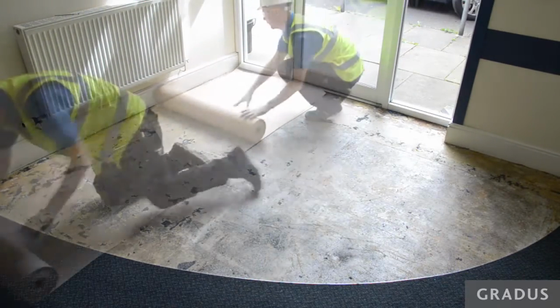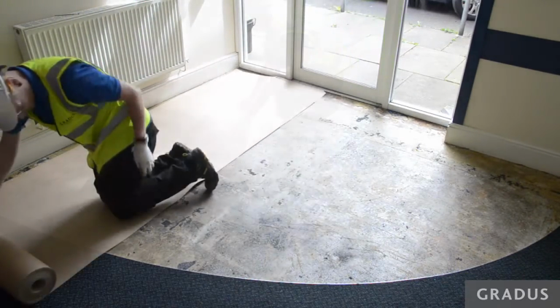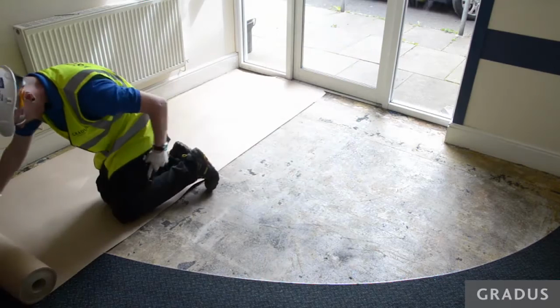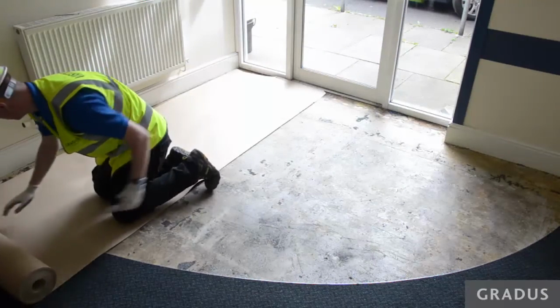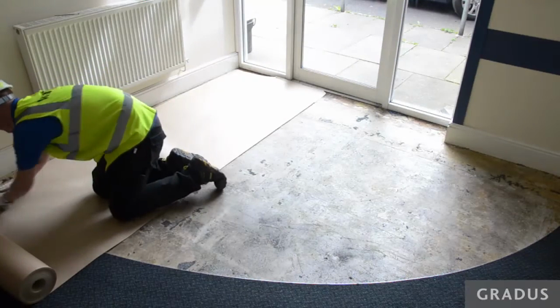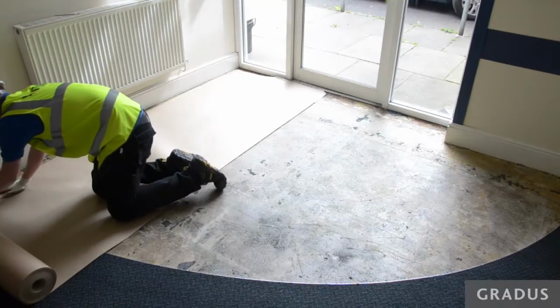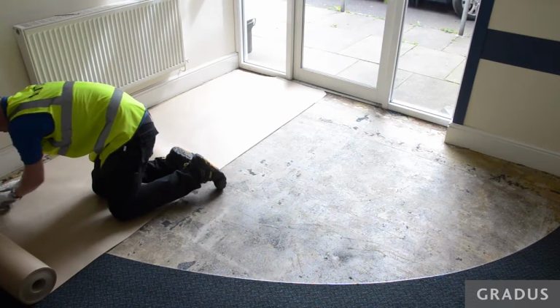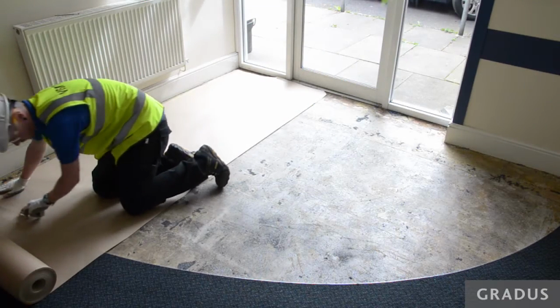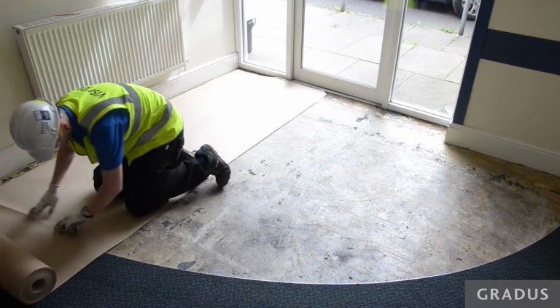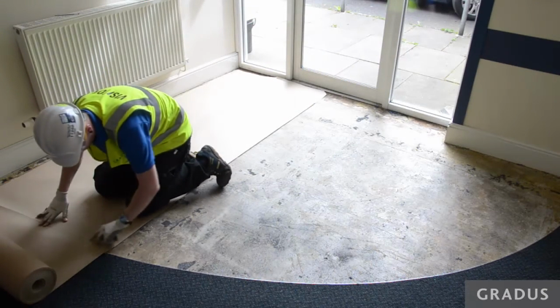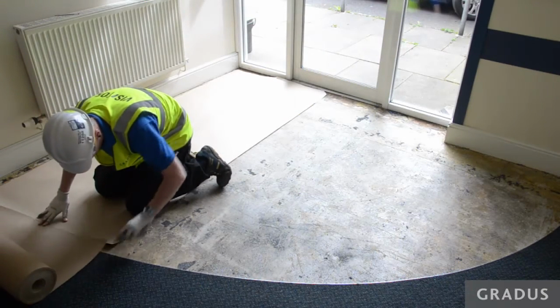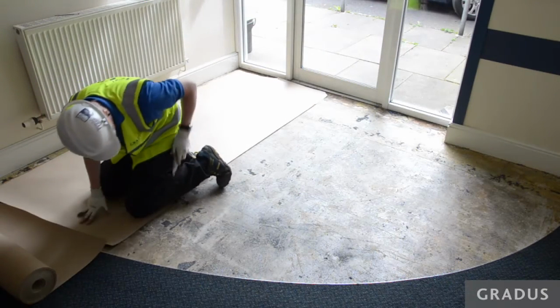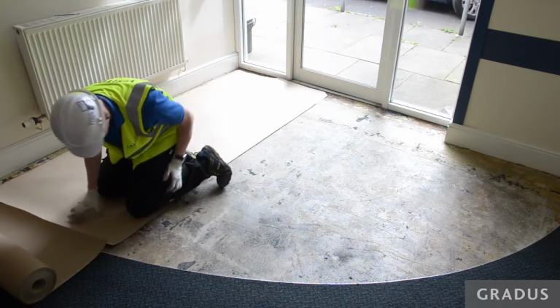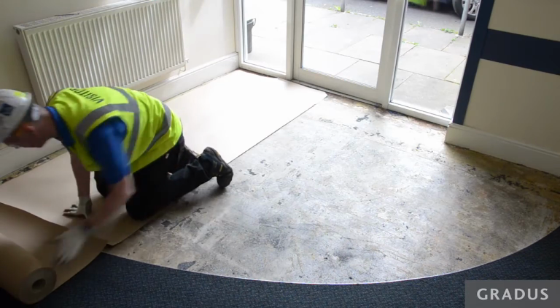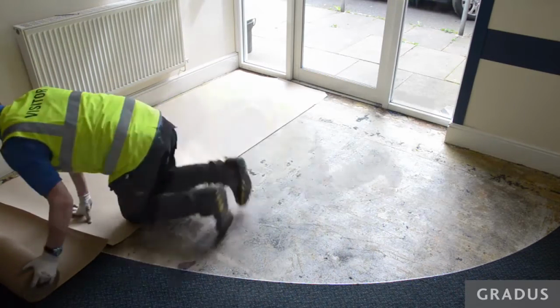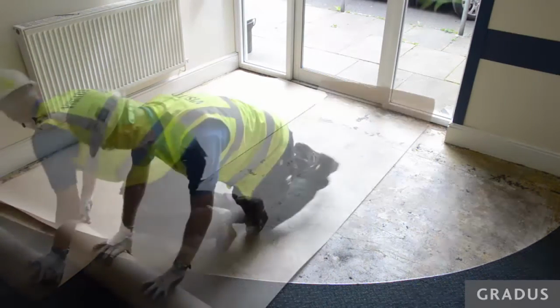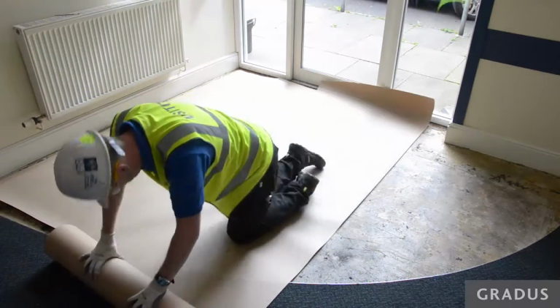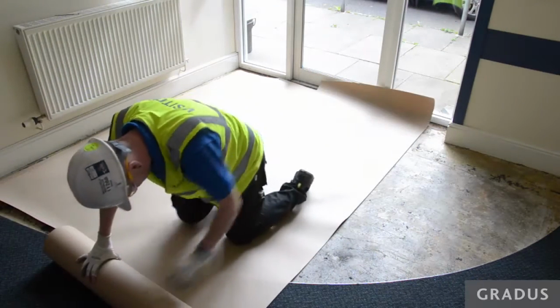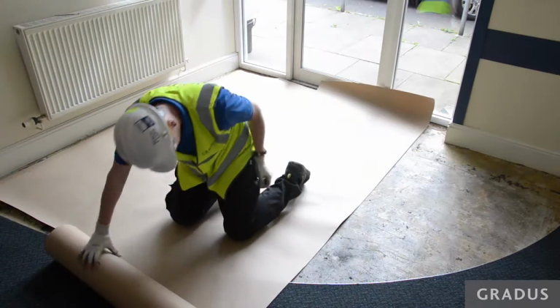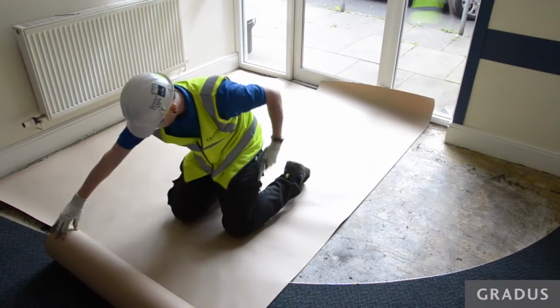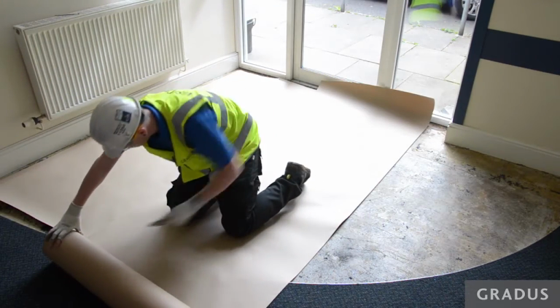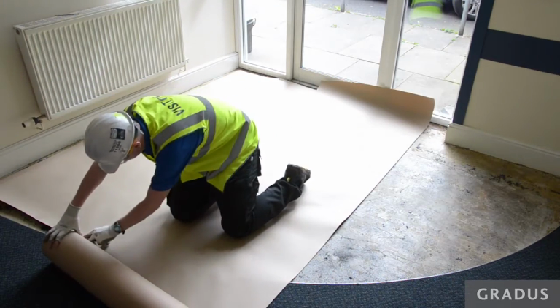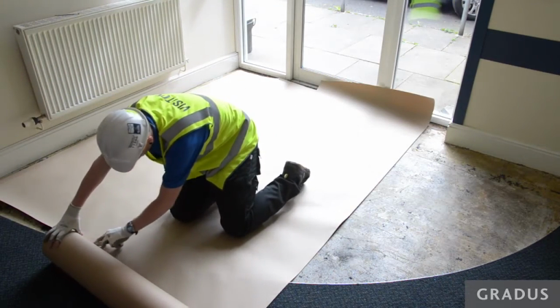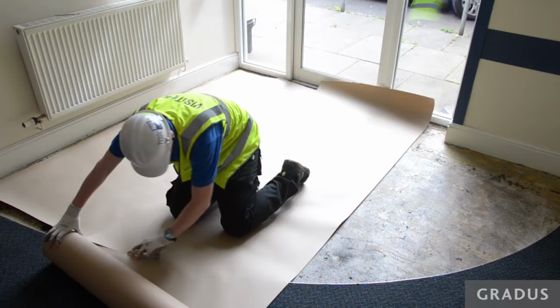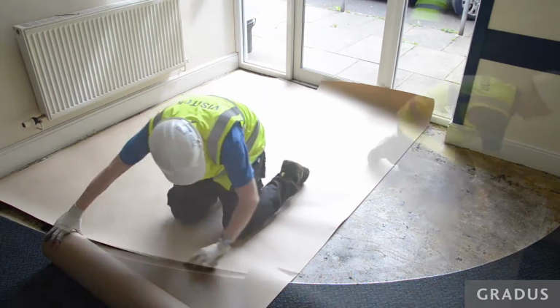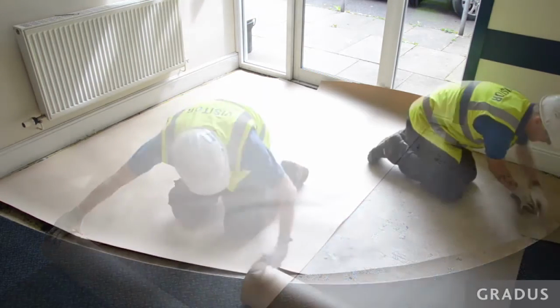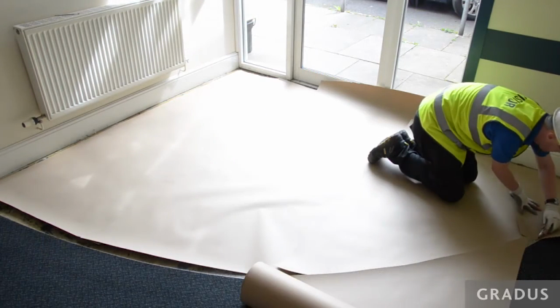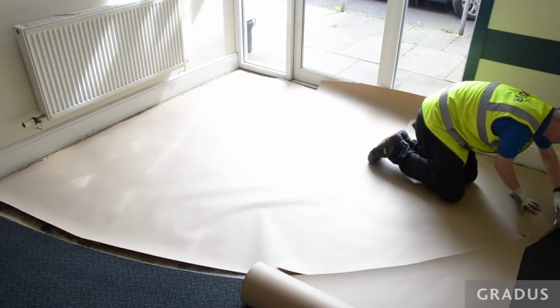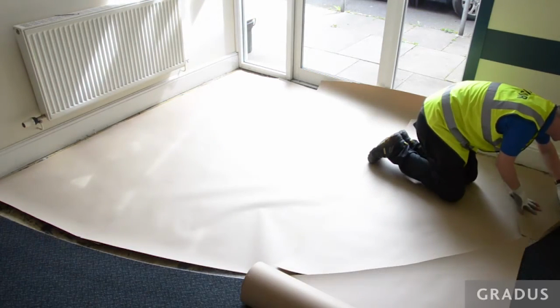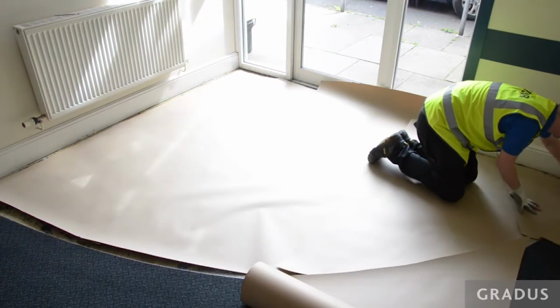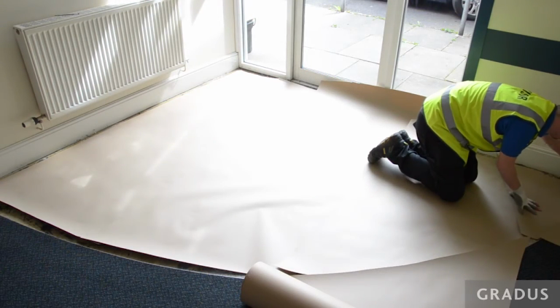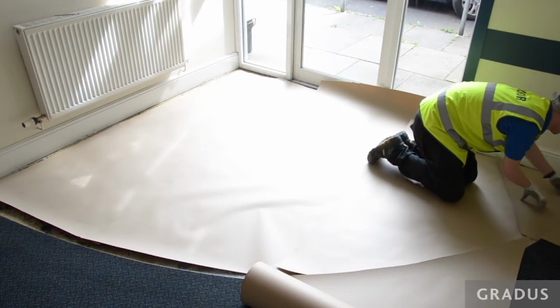Lay out the paper felt using double back tape or a weight to ensure it is flat and smooth in the matwell, and that the perimeter is left 5 to 10 cm short. If using more than one piece of paper felt, ensure that there are as few joins as possible.